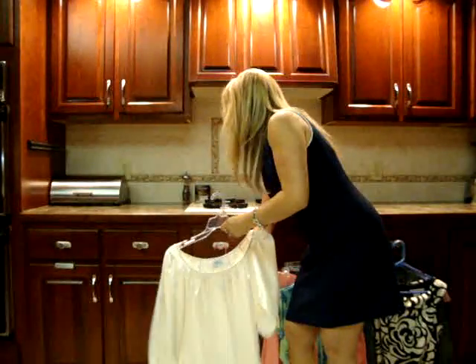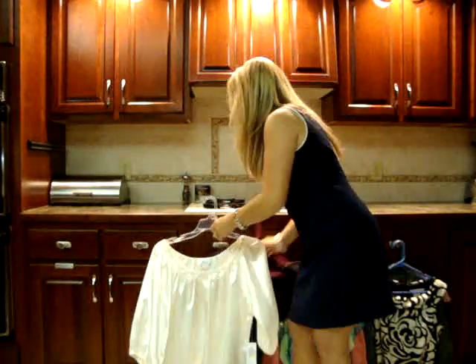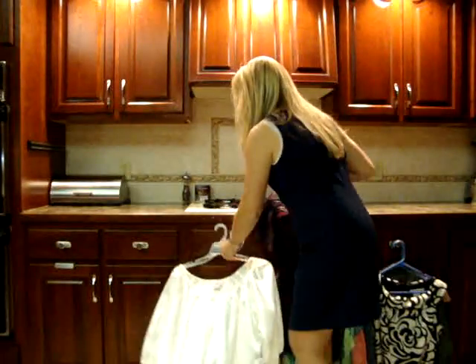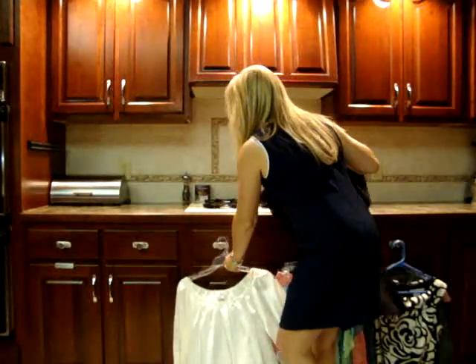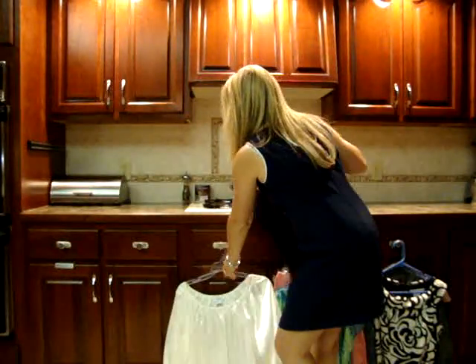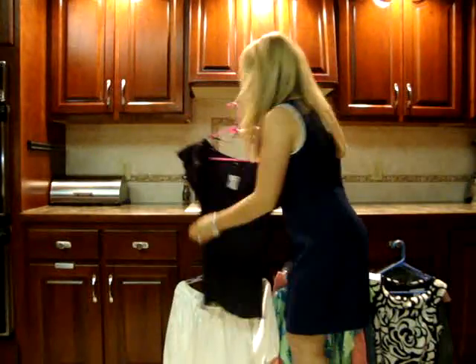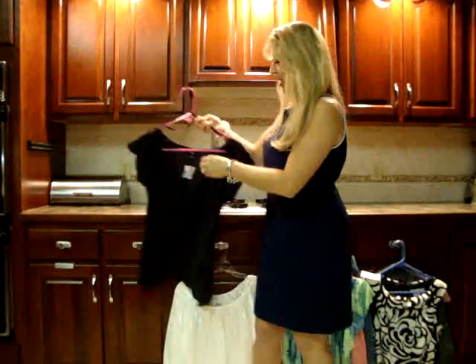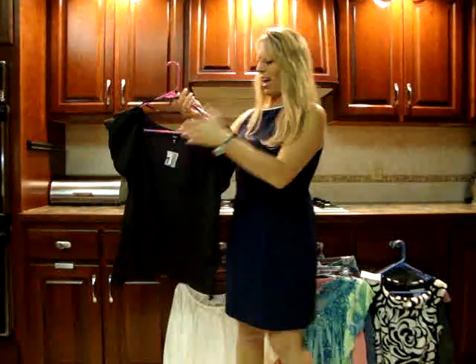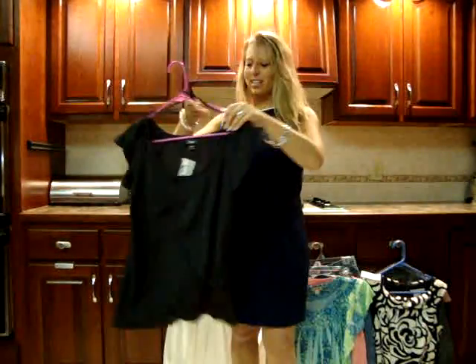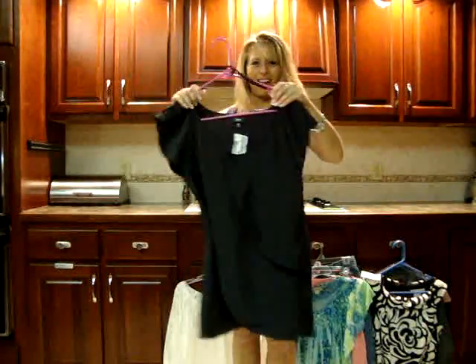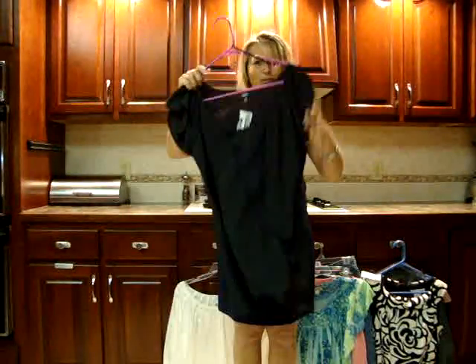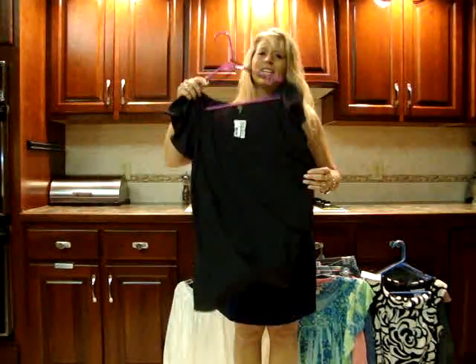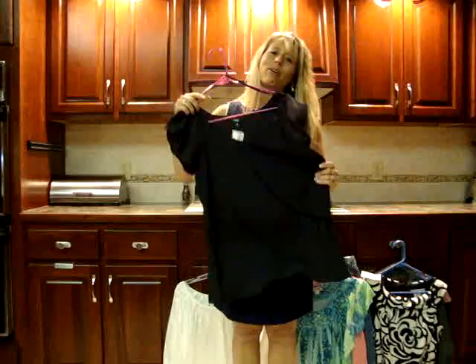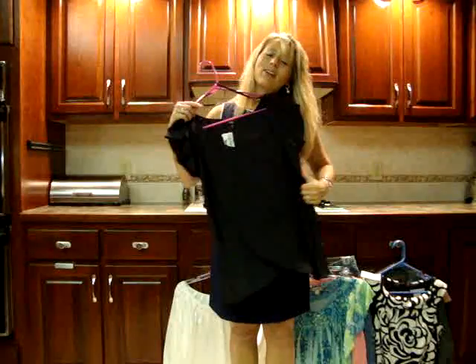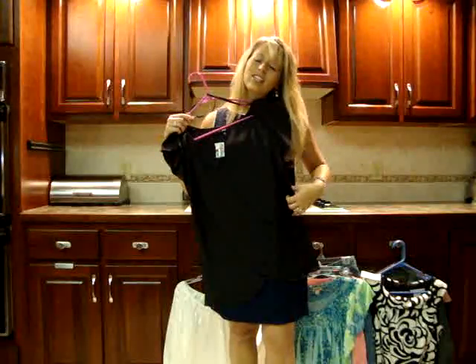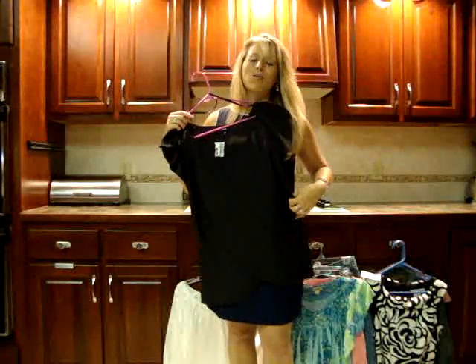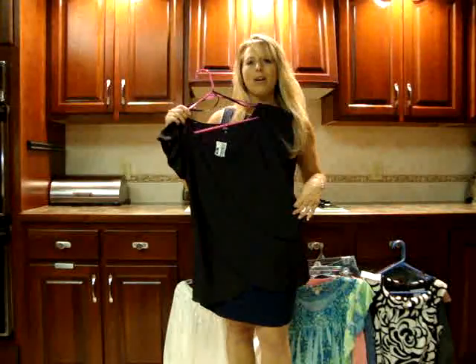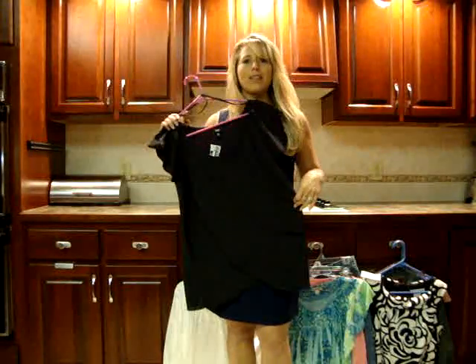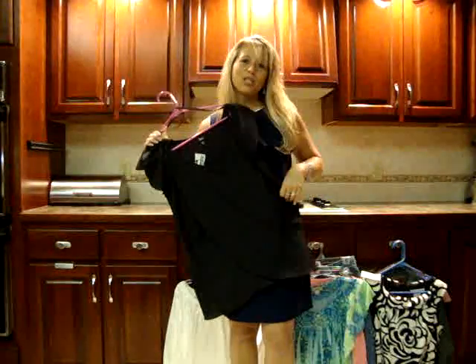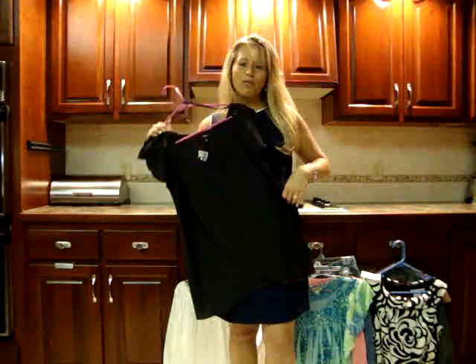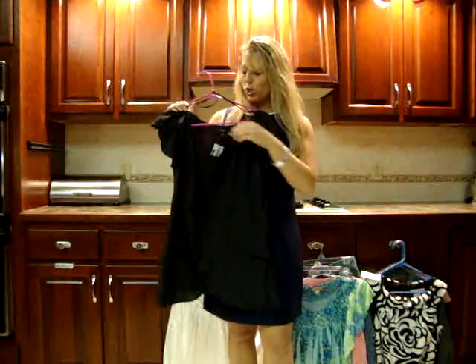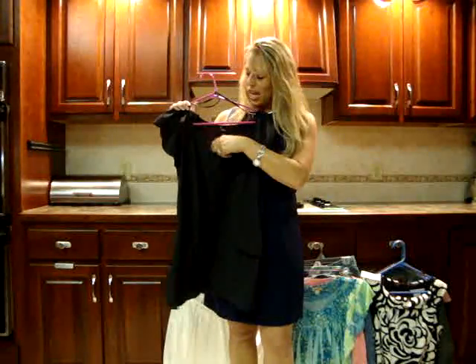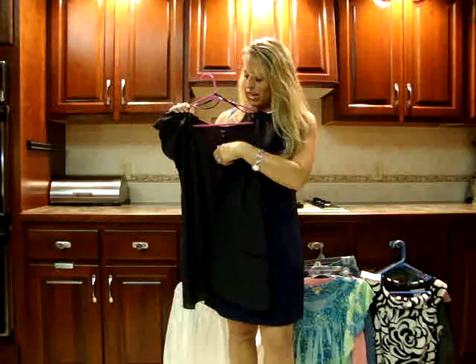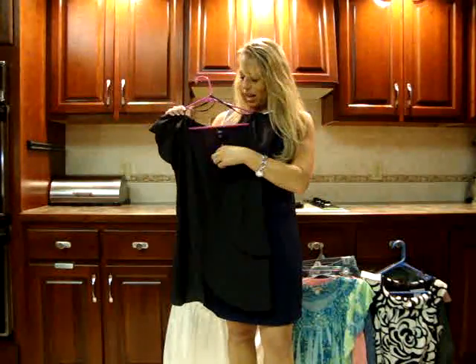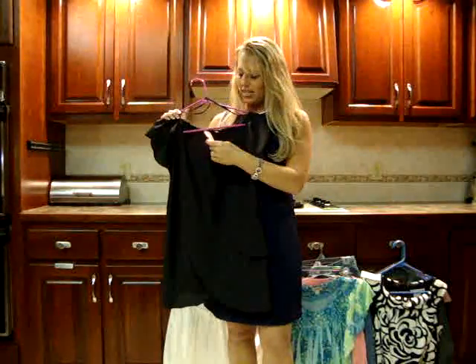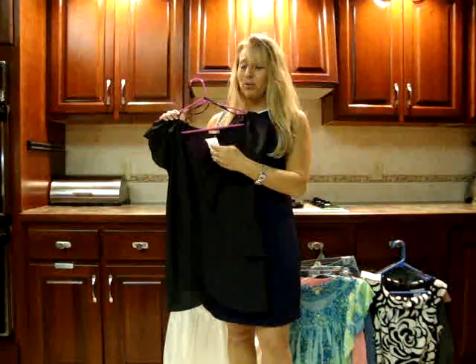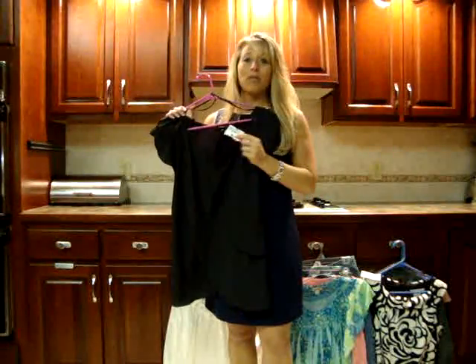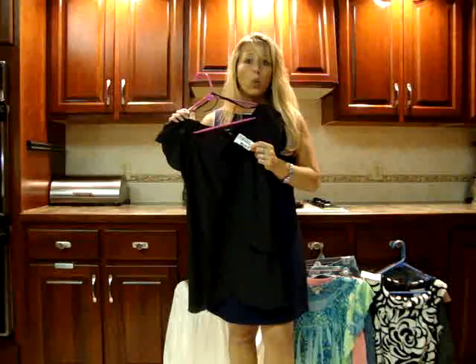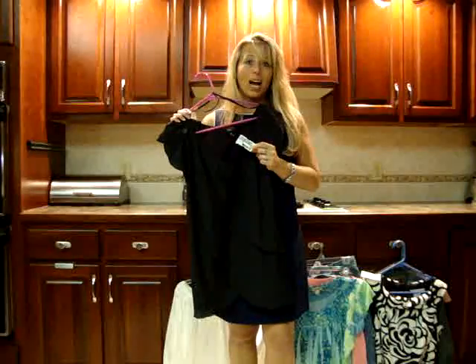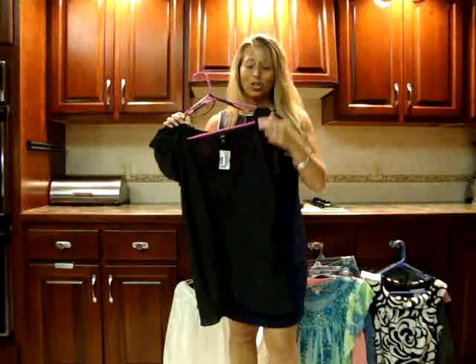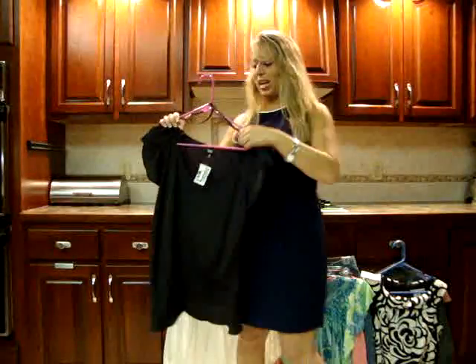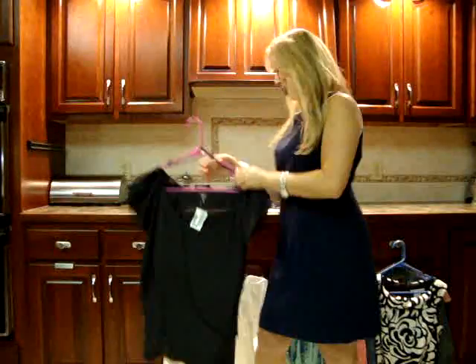Next I have this shirt, which is kind of fluttery. You can wear it with jeans, you can wear it with a pretty skirt for church — it can go a lot of ways. And it was only $4 for that shirt.